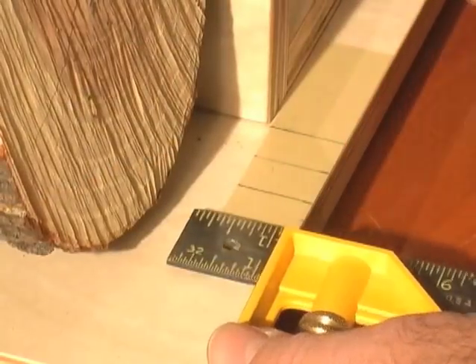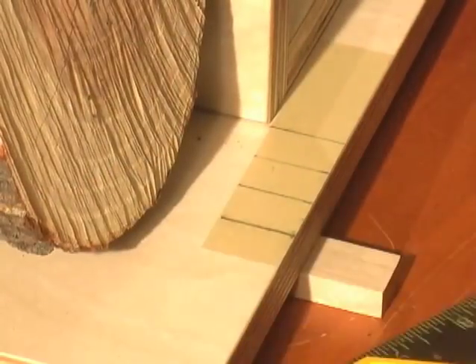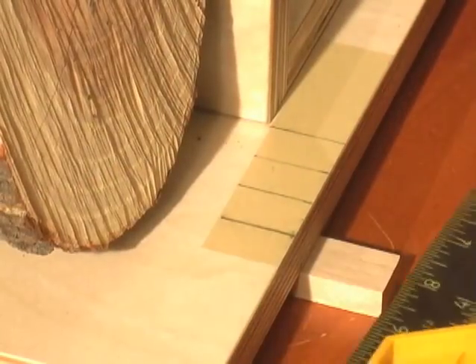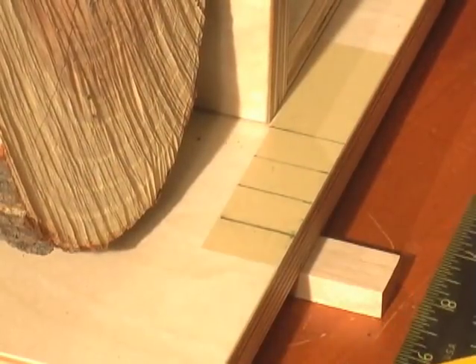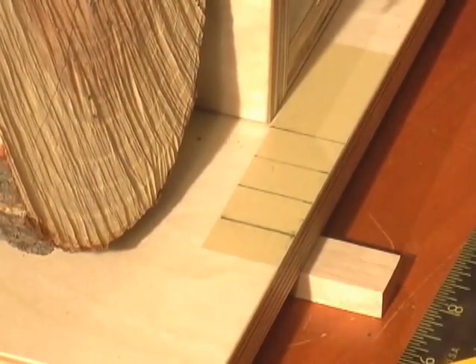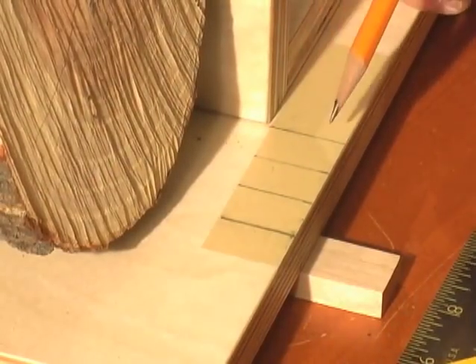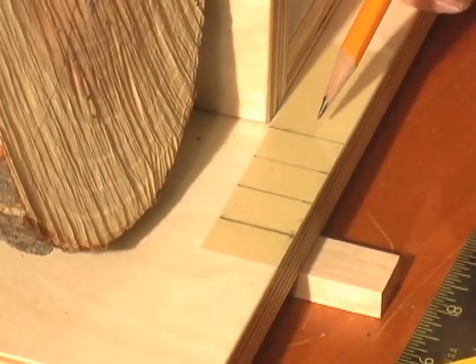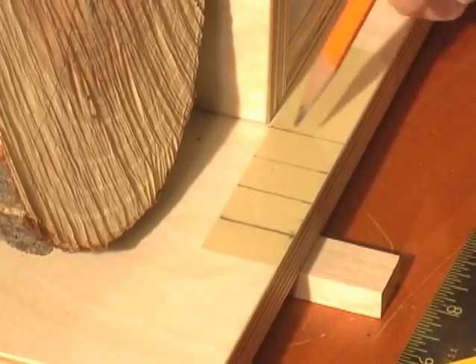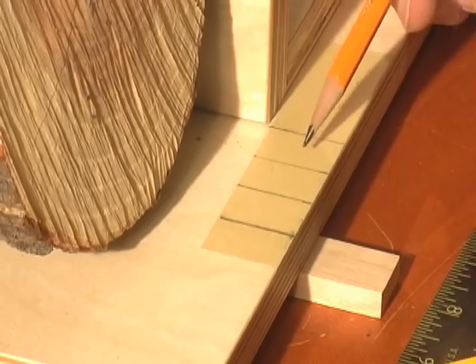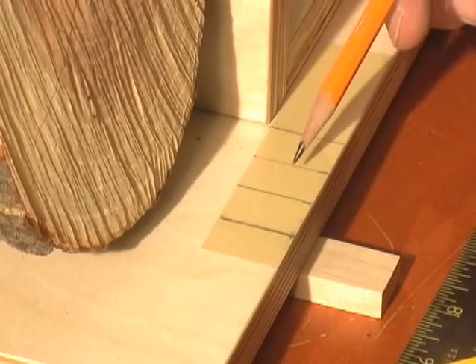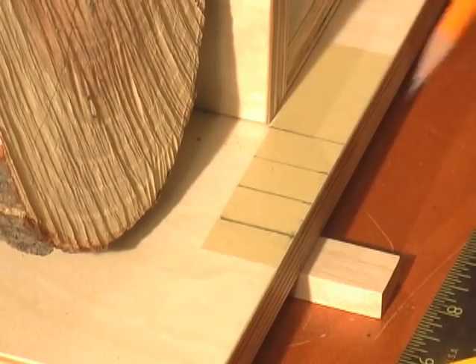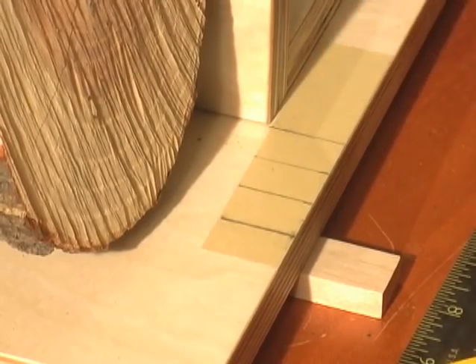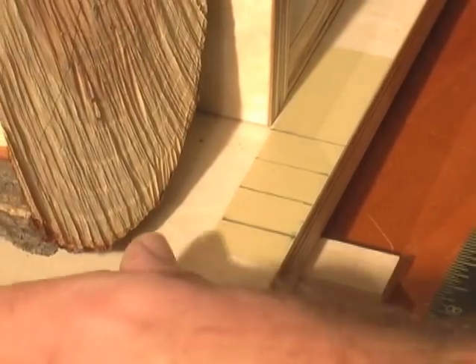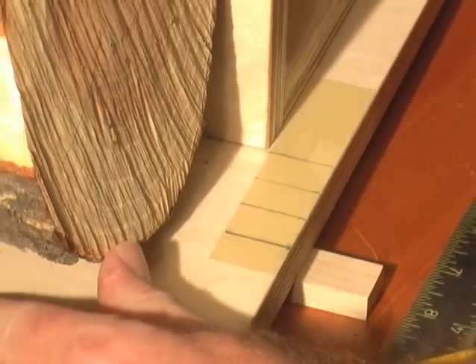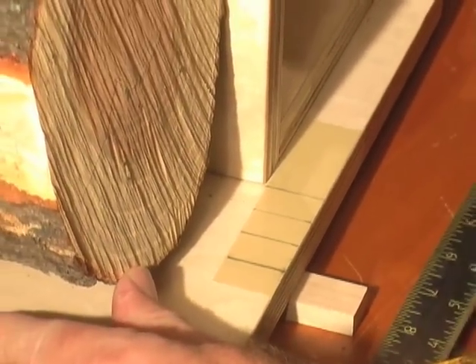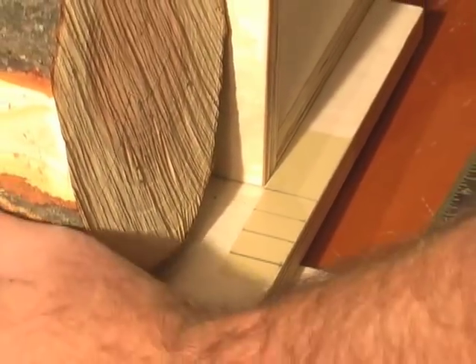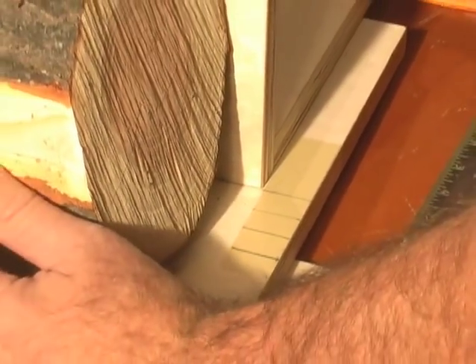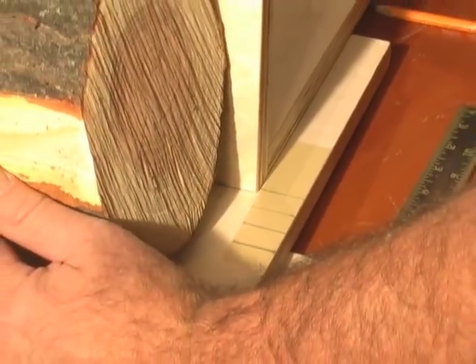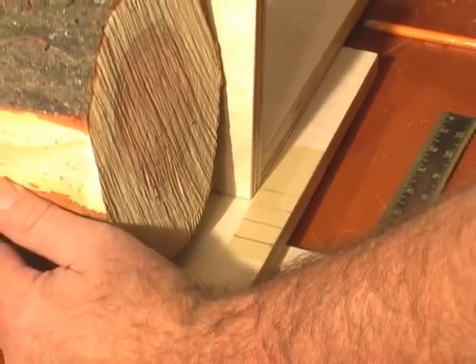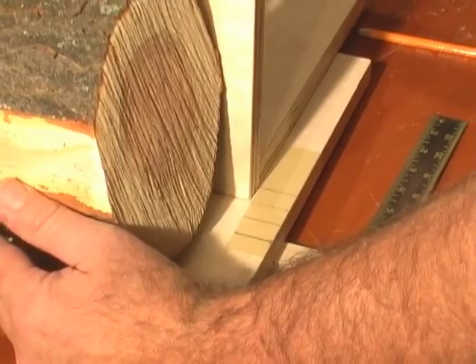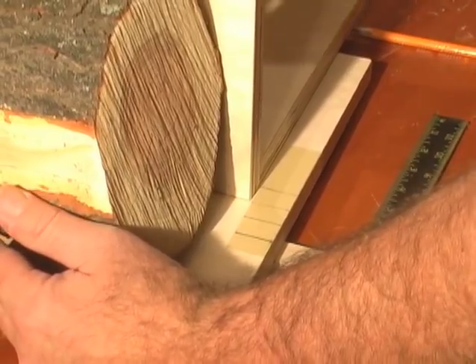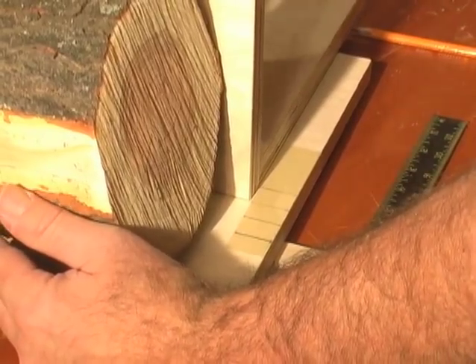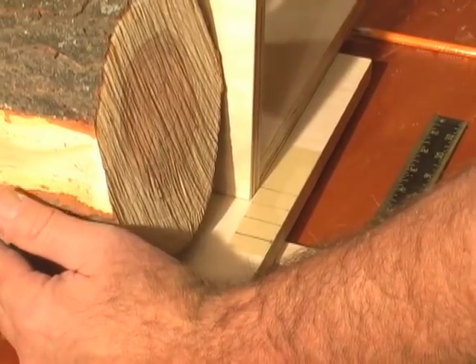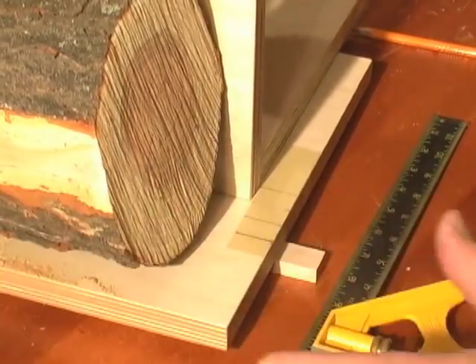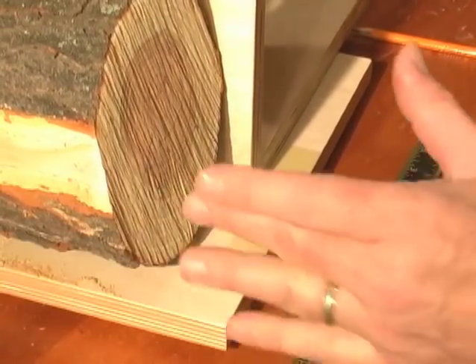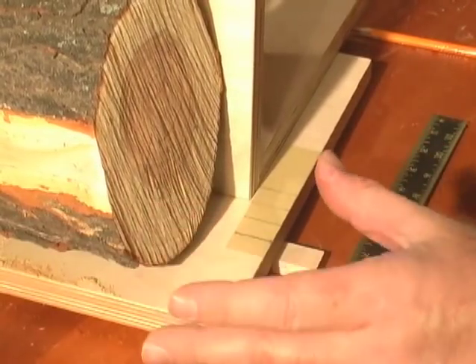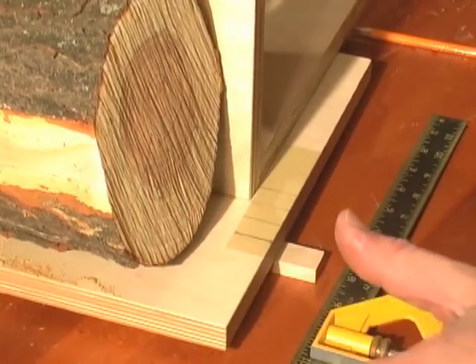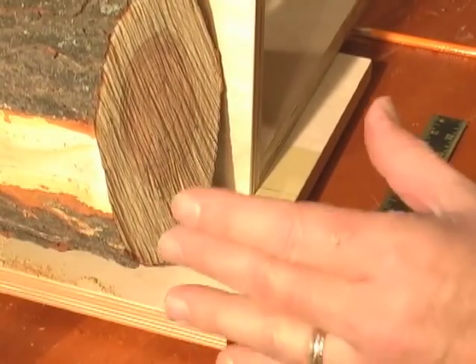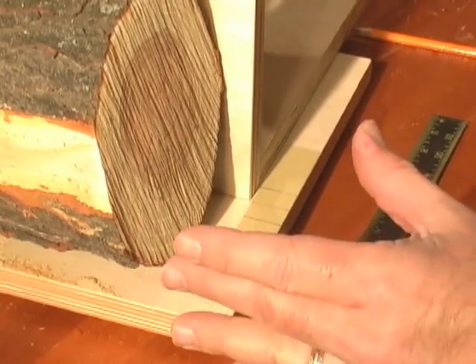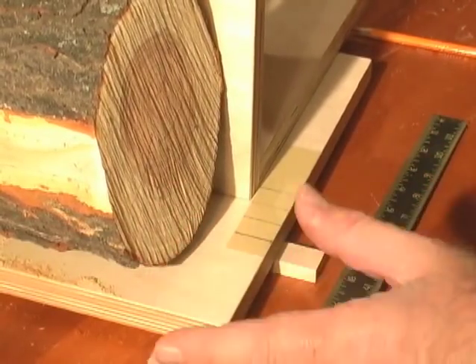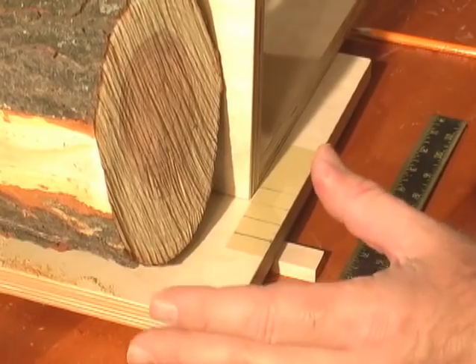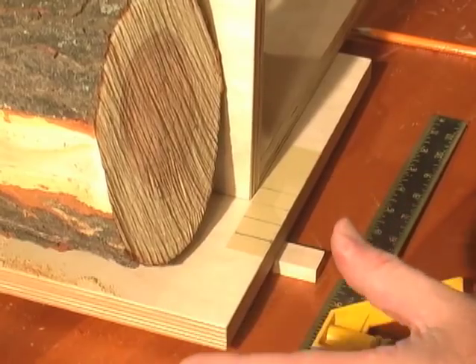For half inch finished stock I've marked five-eighths inch increments on the tape. I will move the fence over every time I make a cut. The five-eighths inch allows me to take down the stock to half inch when machining and sanding later.